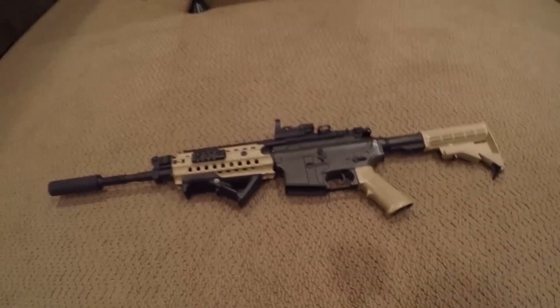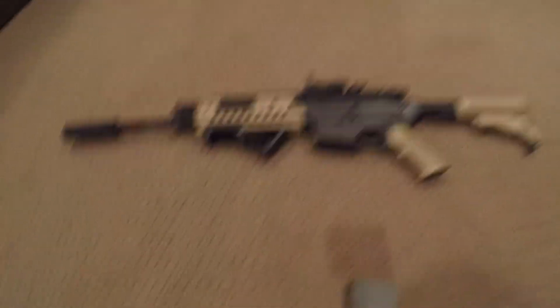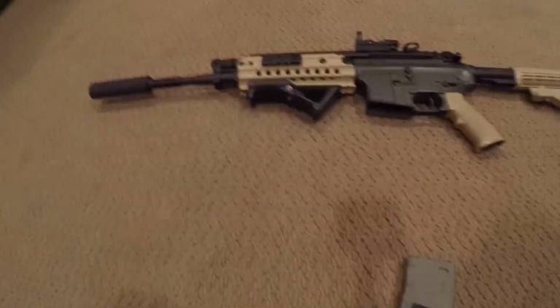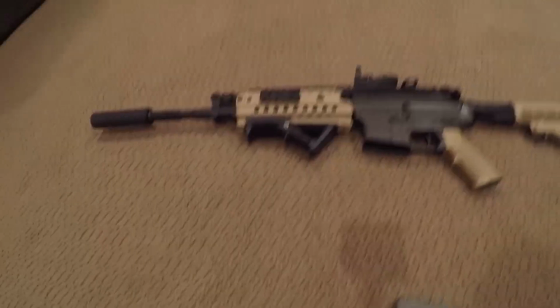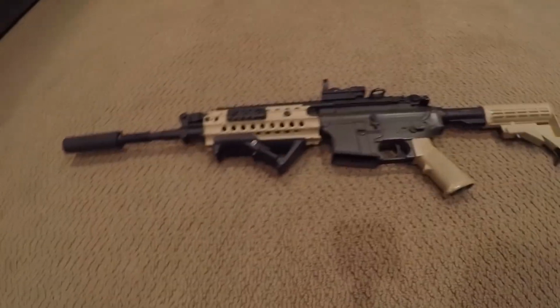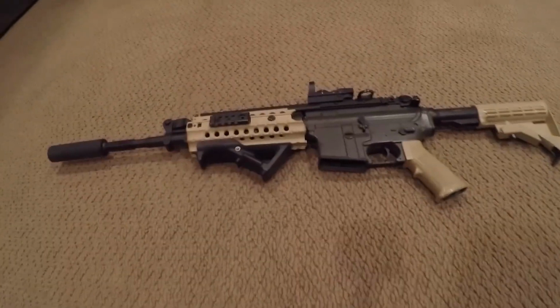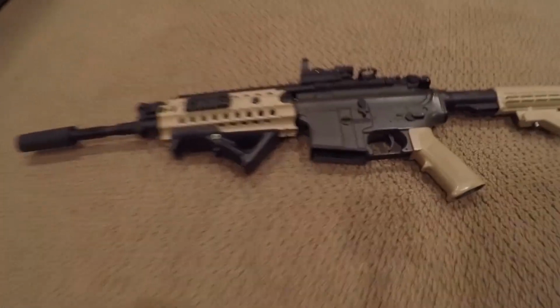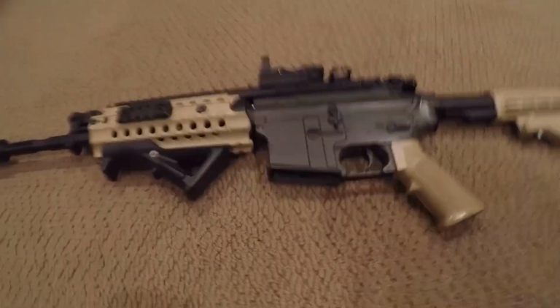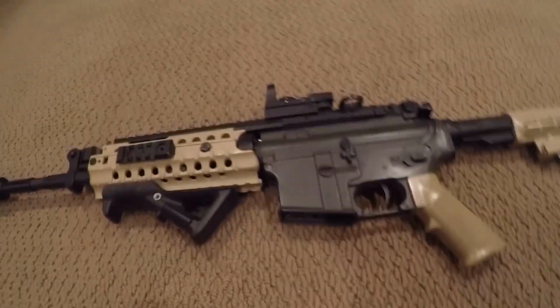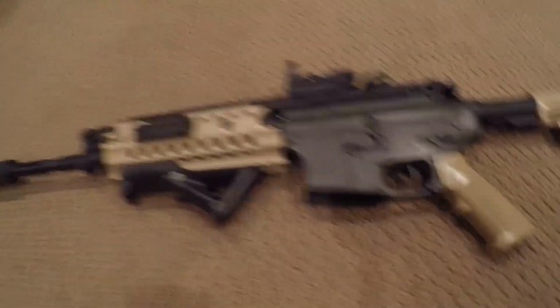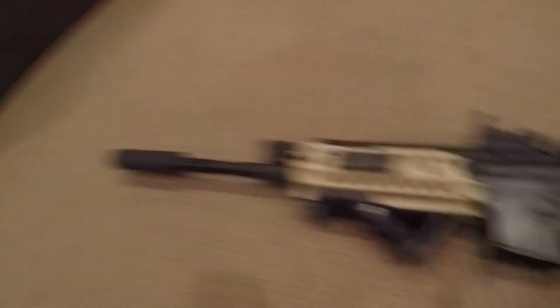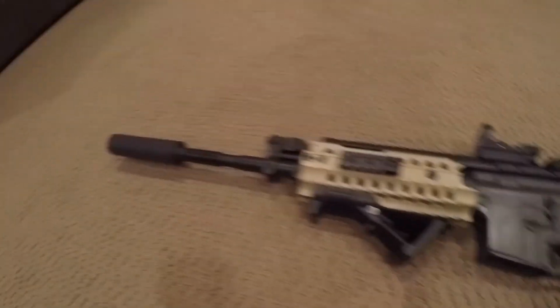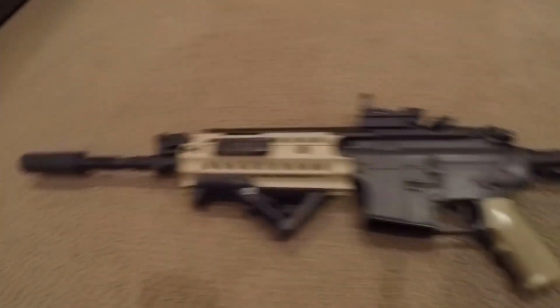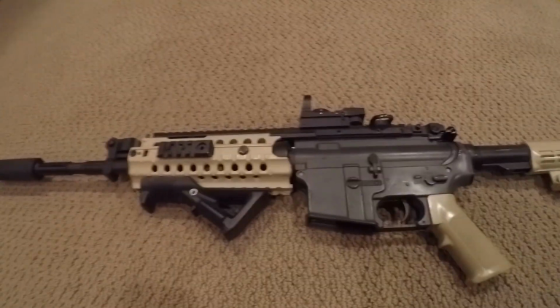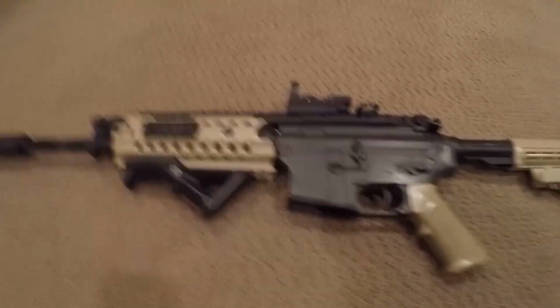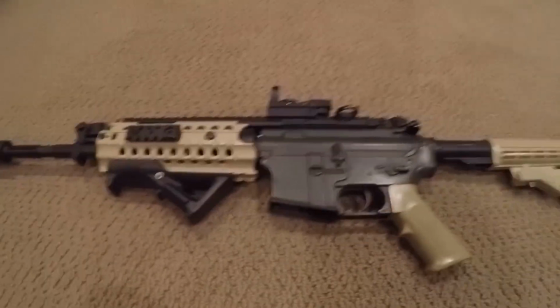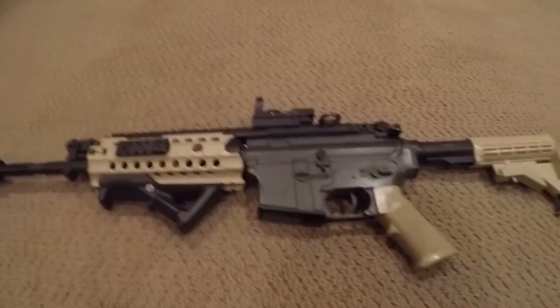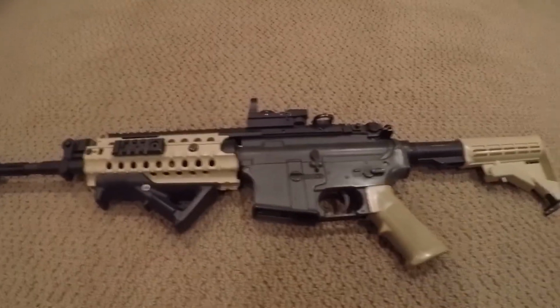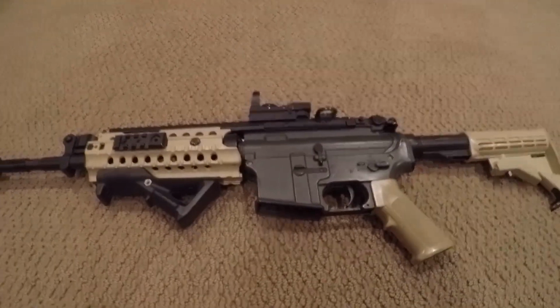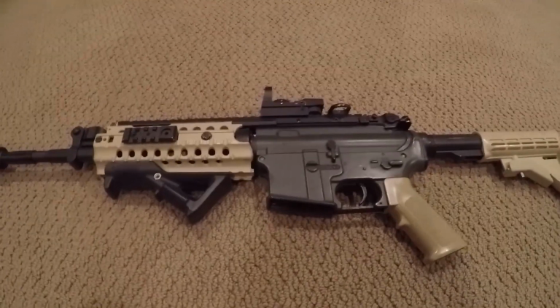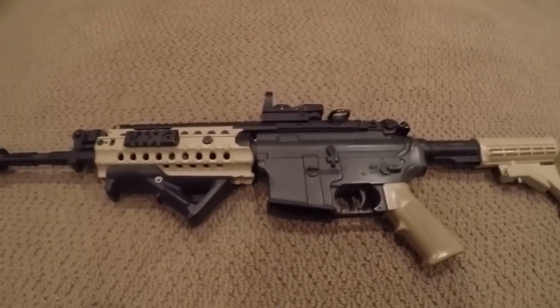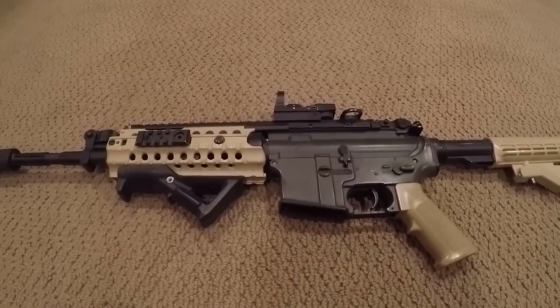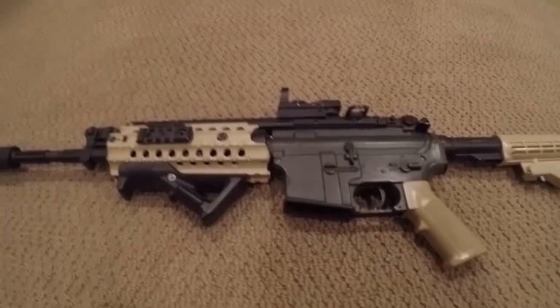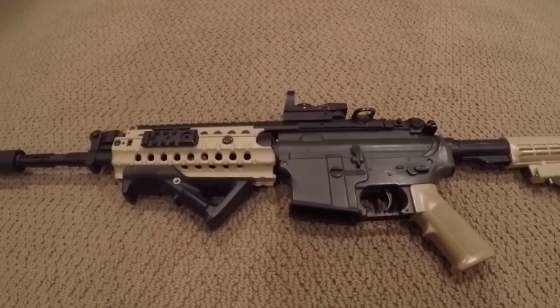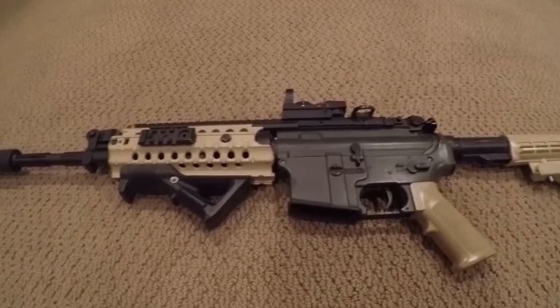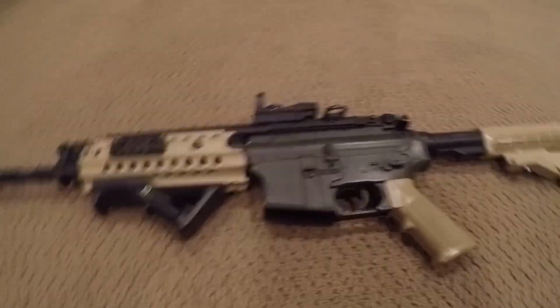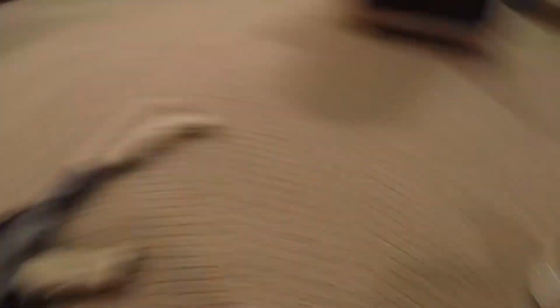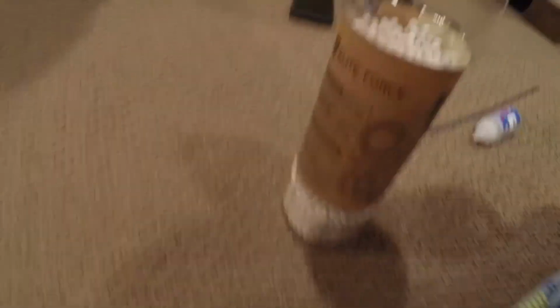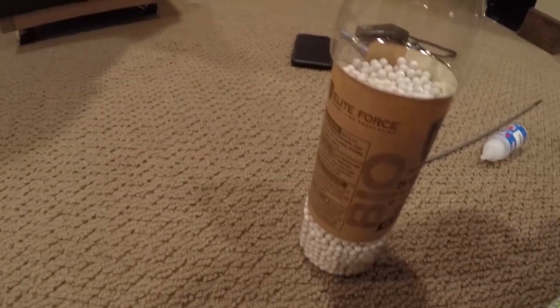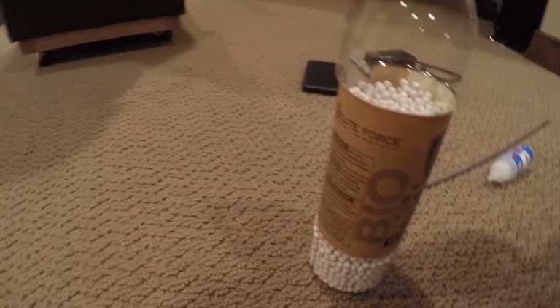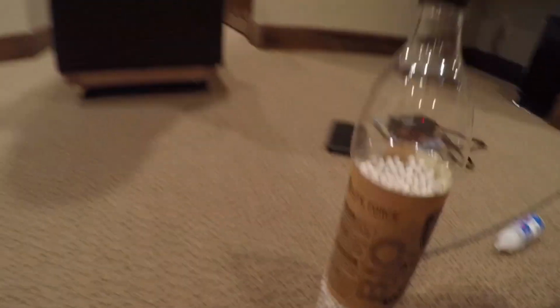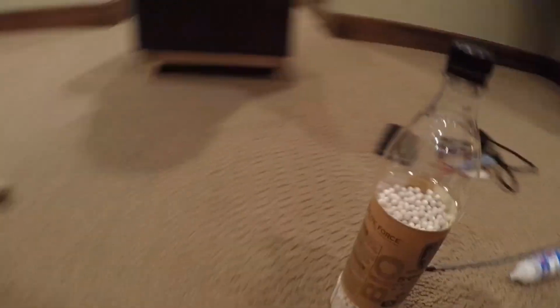BBs can shatter inside your gun and totally screw everything up, so what I really recommend is getting some BBs that won't shatter.